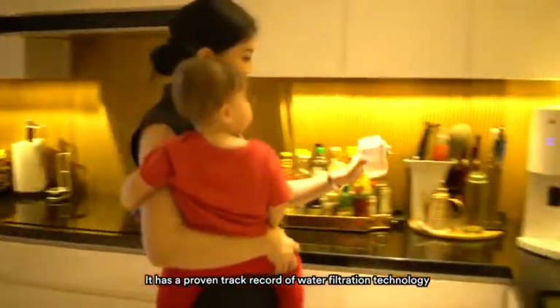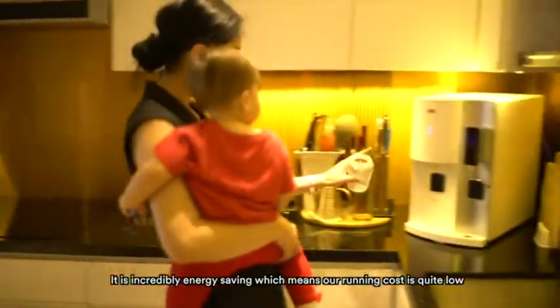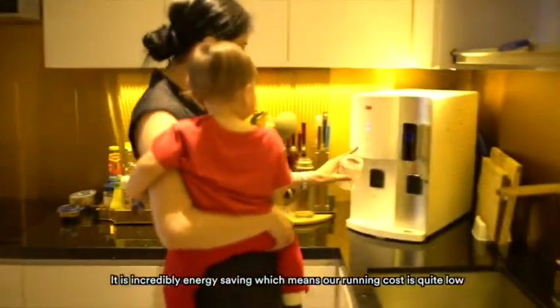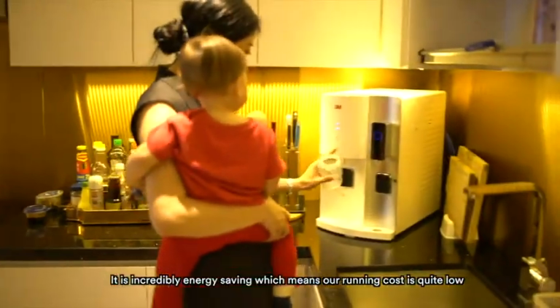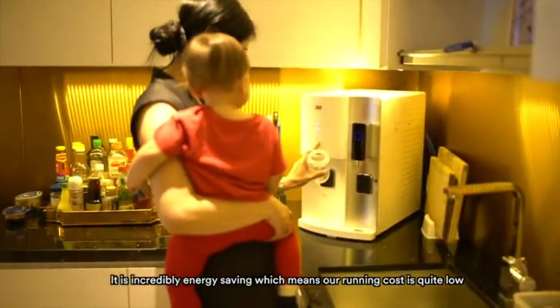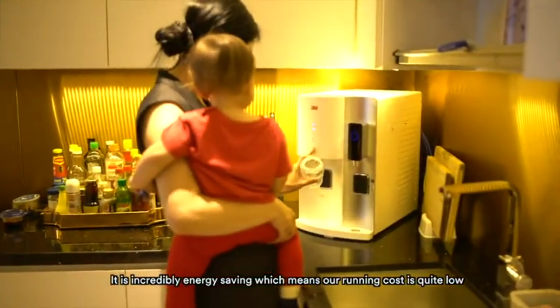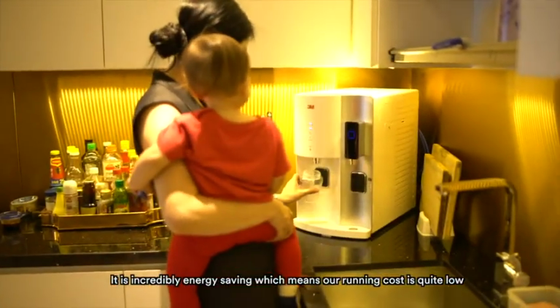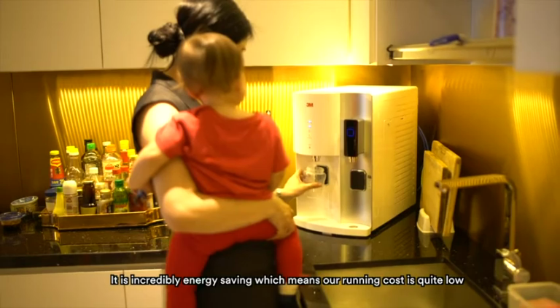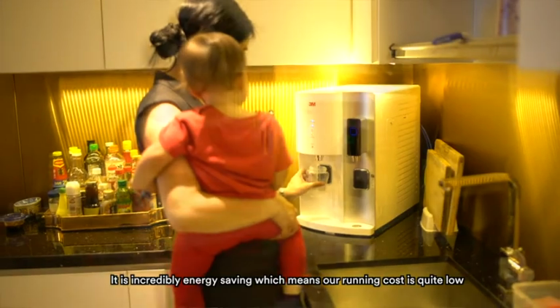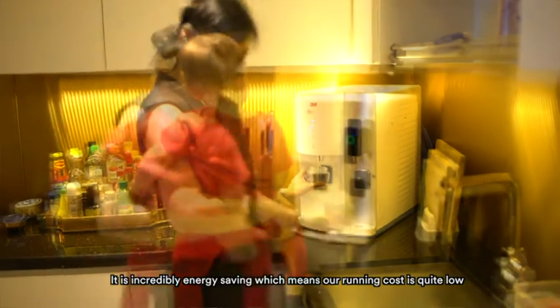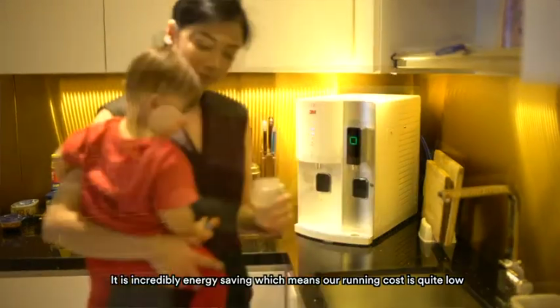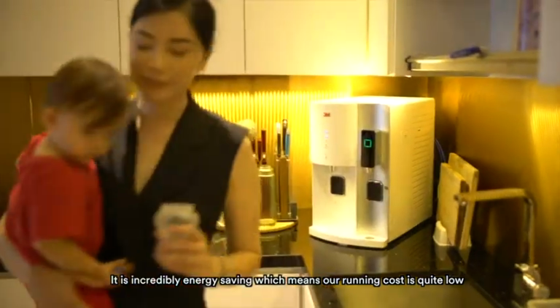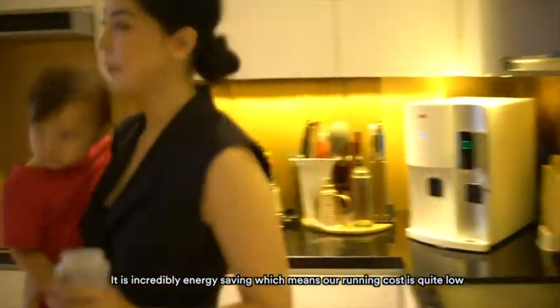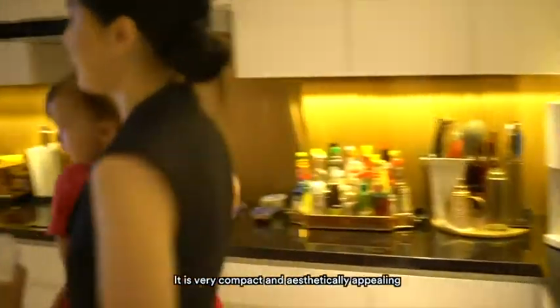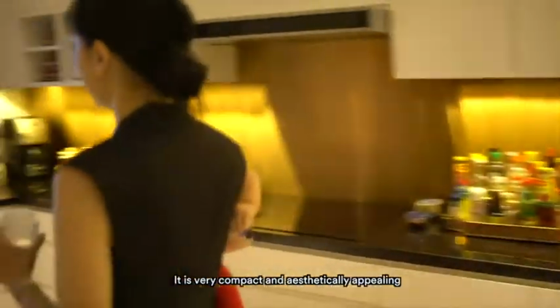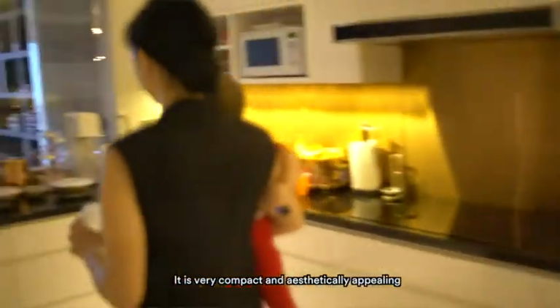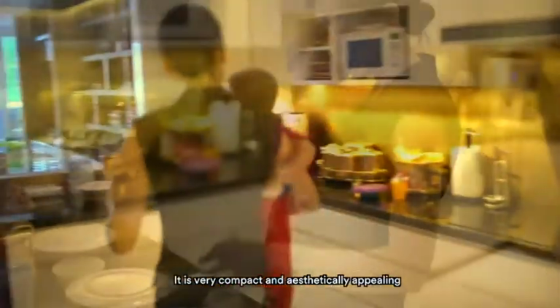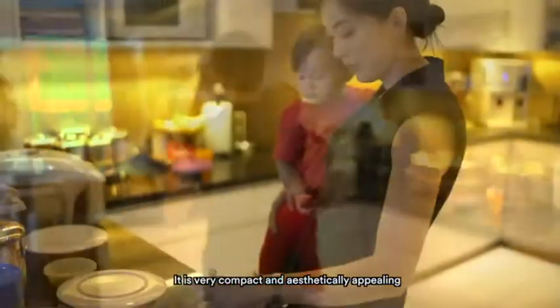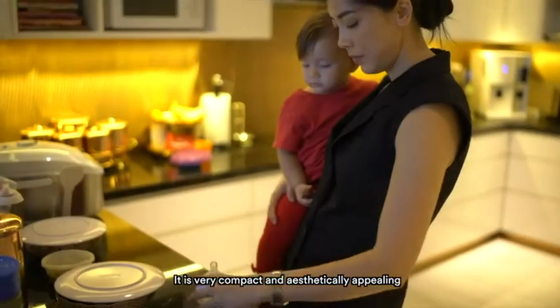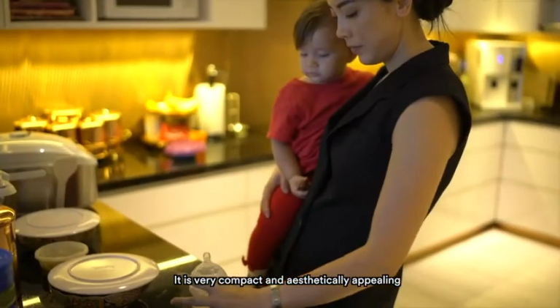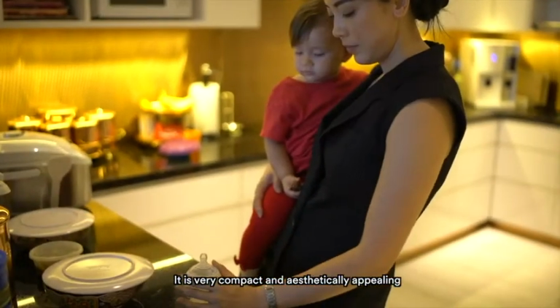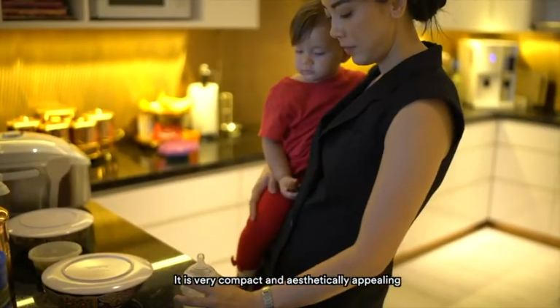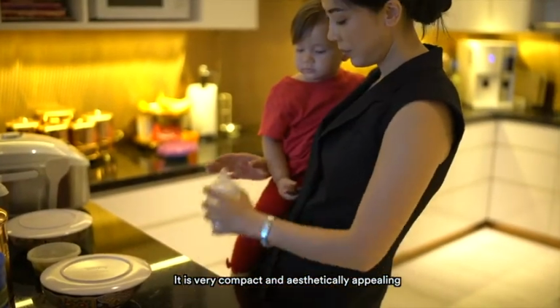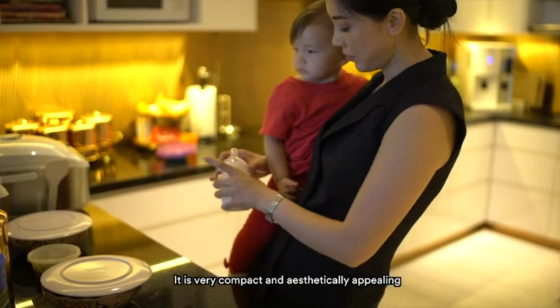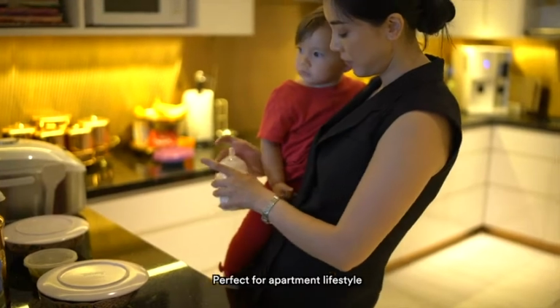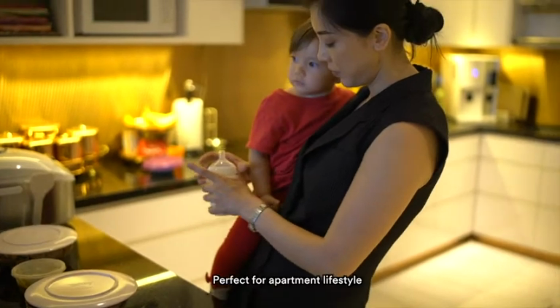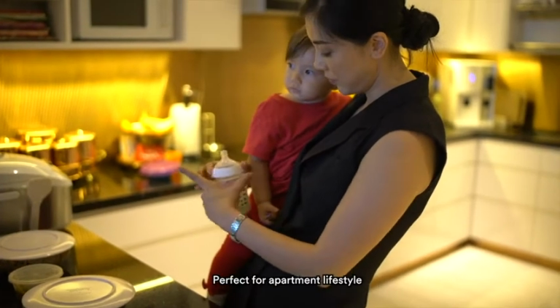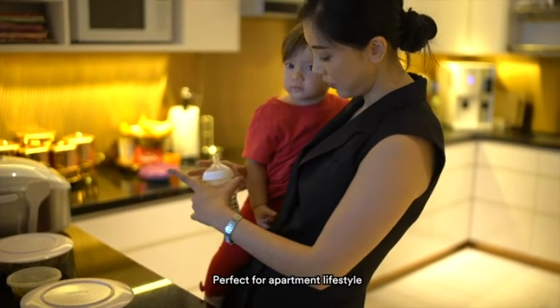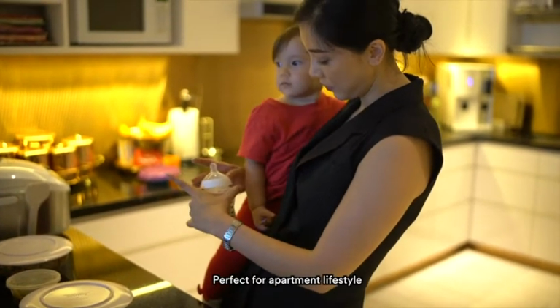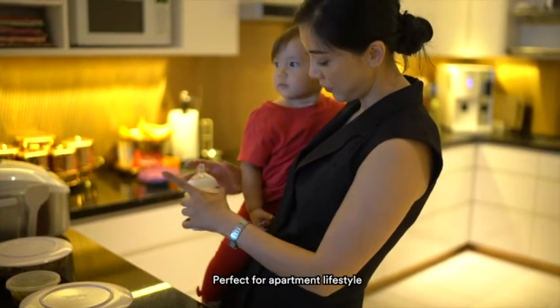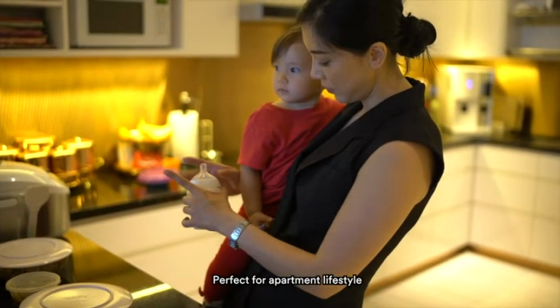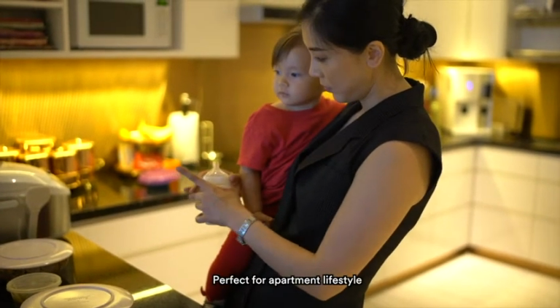It's incredibly energy-saving, which means our running cost is quite low. It is very compact and aesthetically appealing, perfect for an apartment lifestyle.